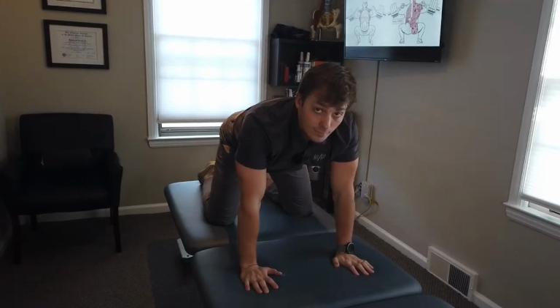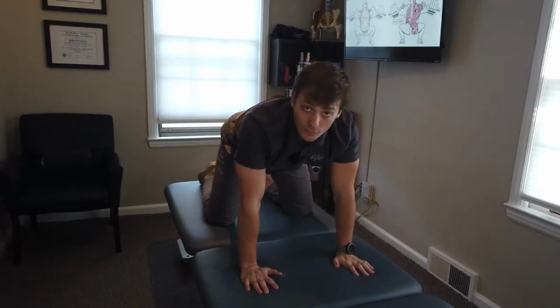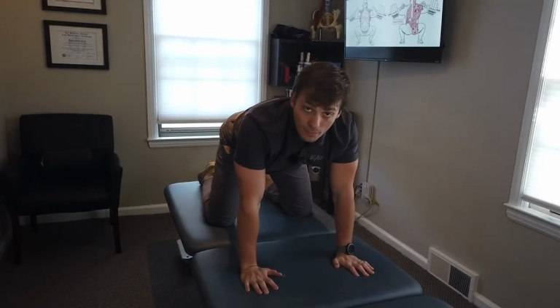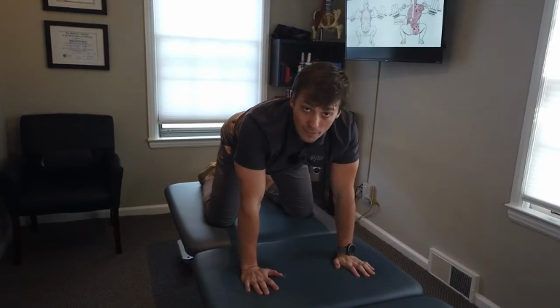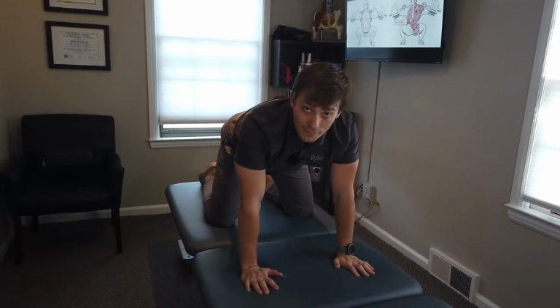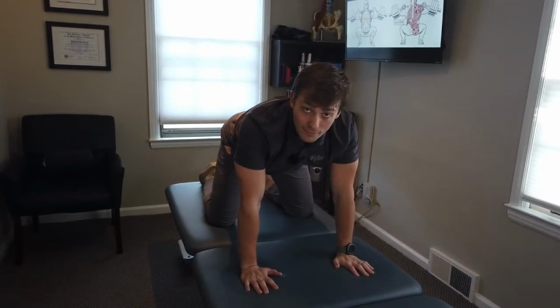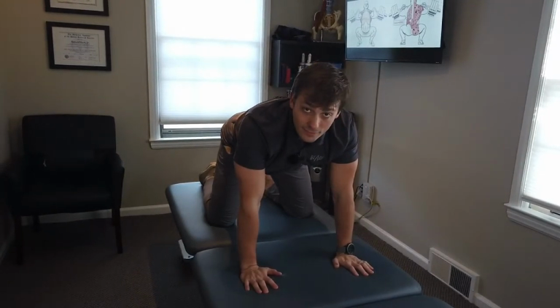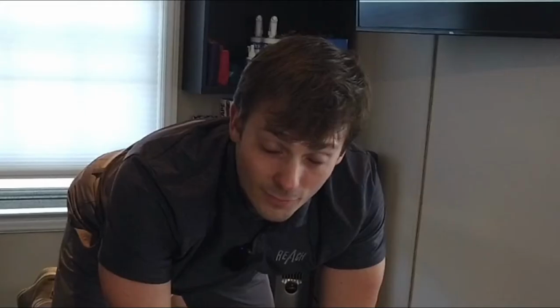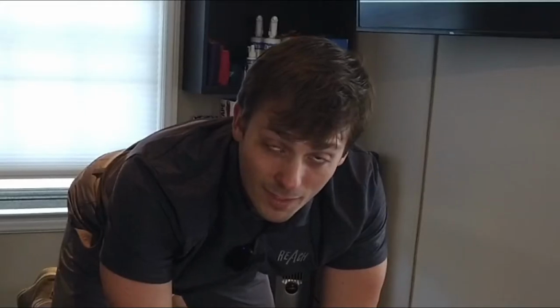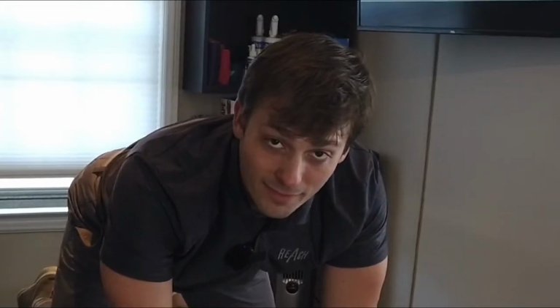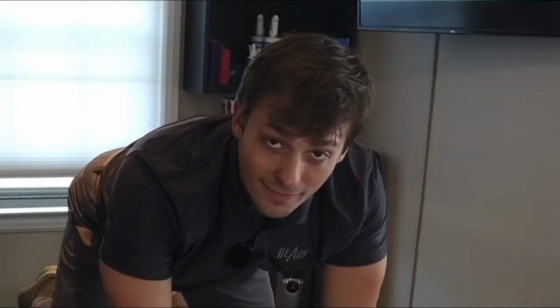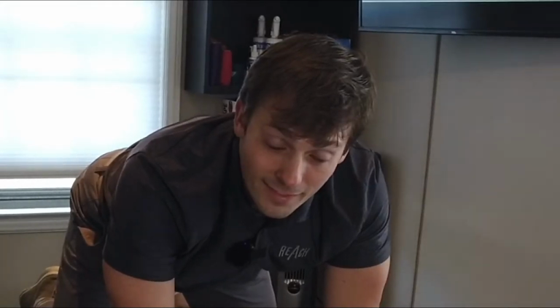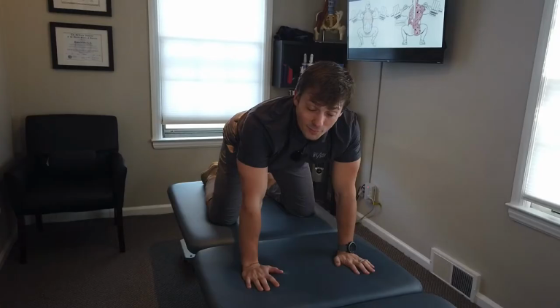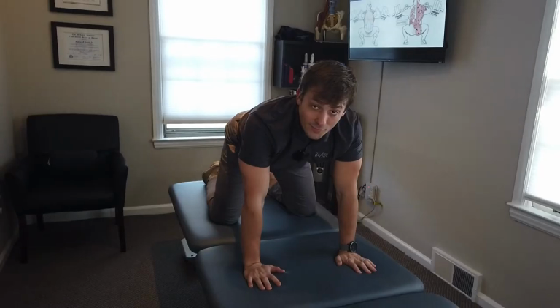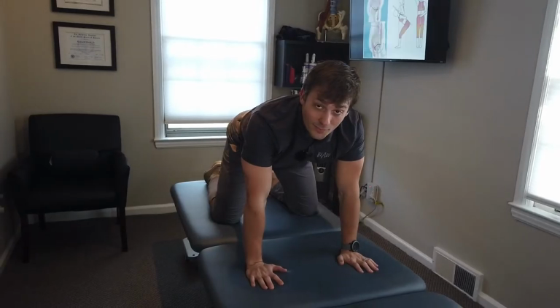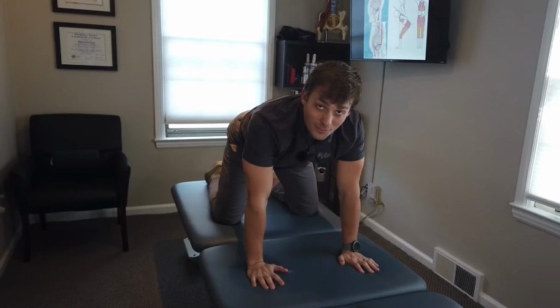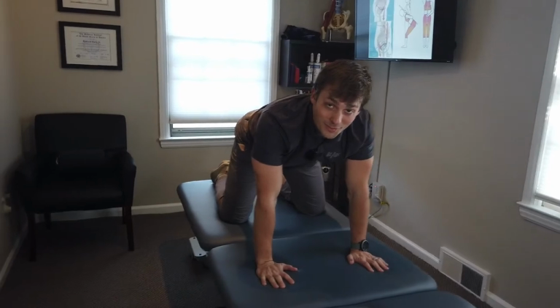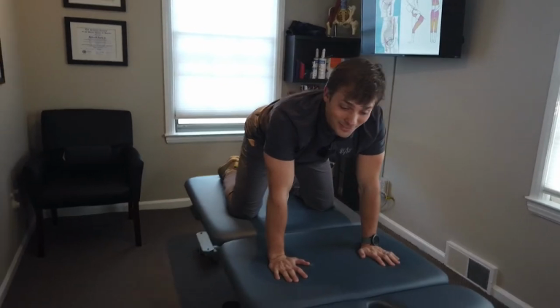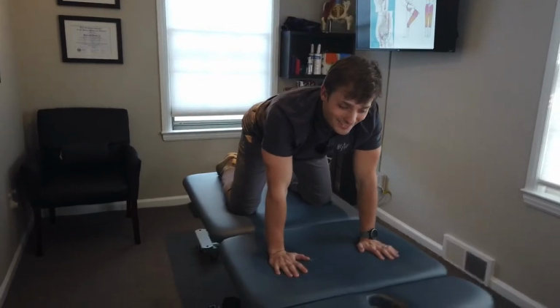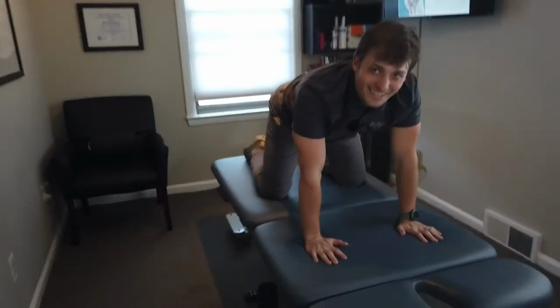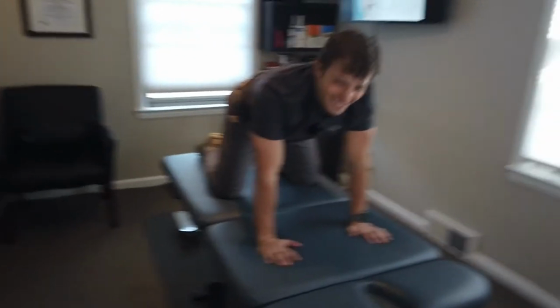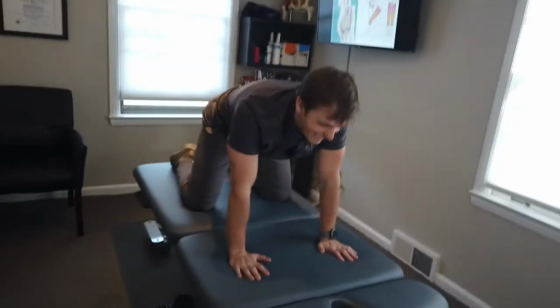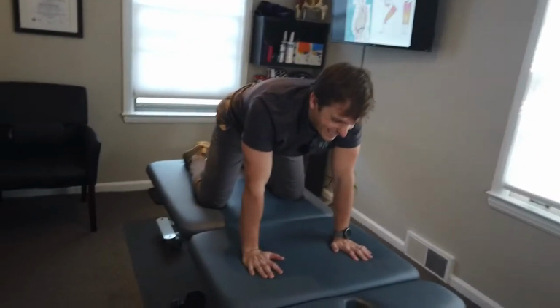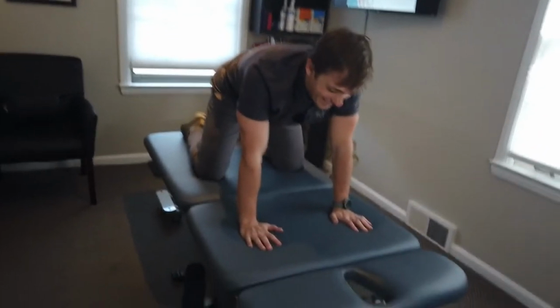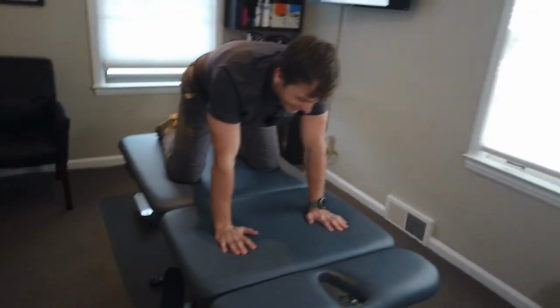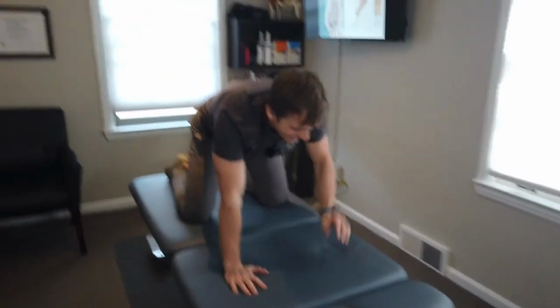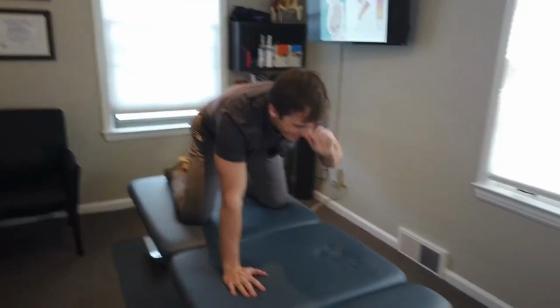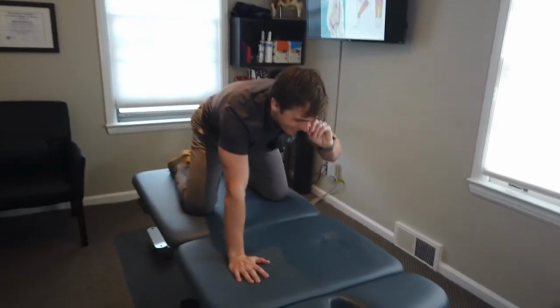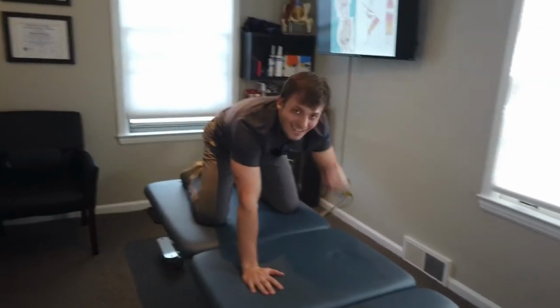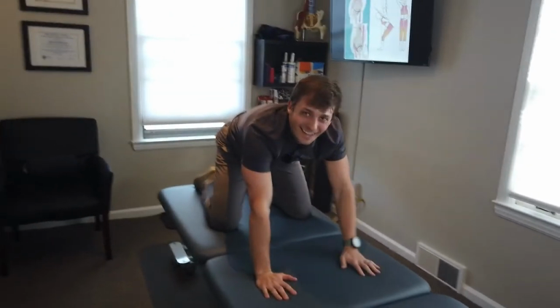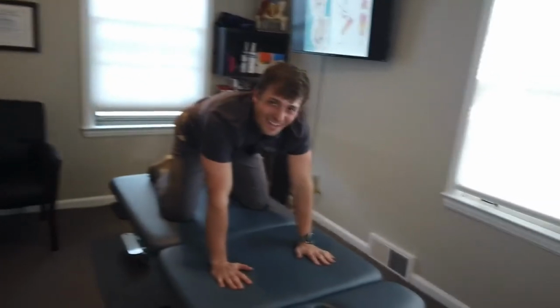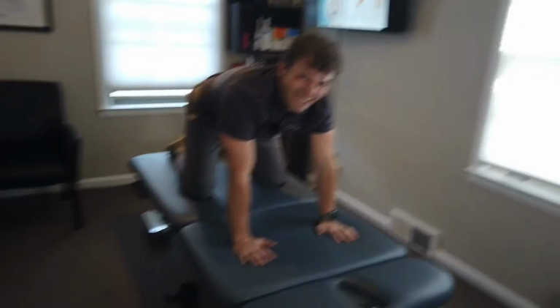All right, so why am I on my hands and knees? Not because of that — it's because I'm doing a drill. You've got to give me the heads up on that one.